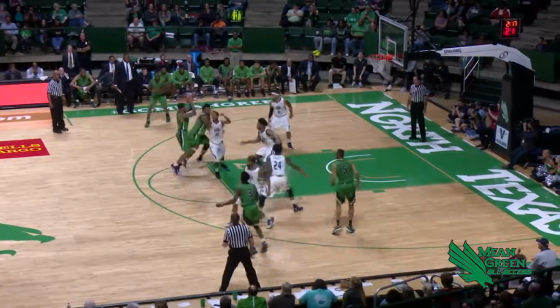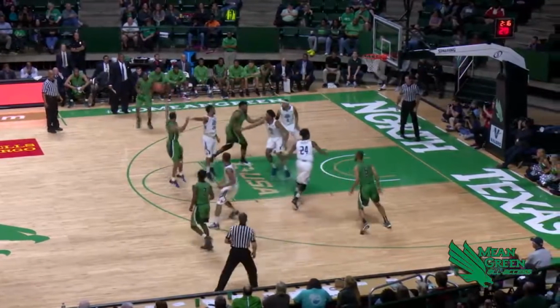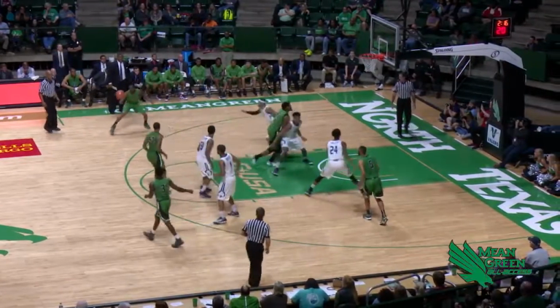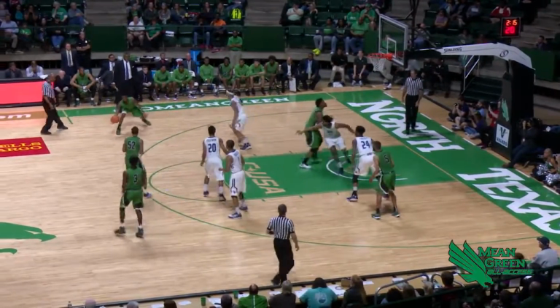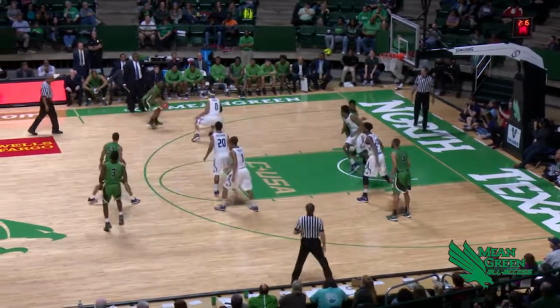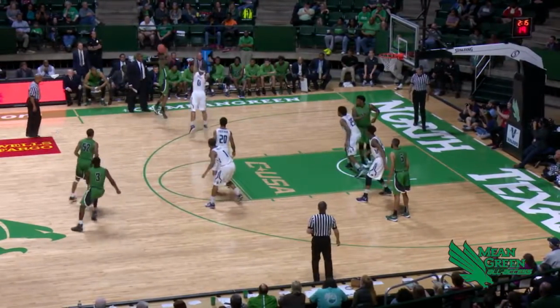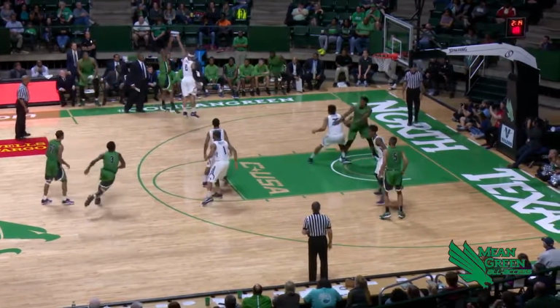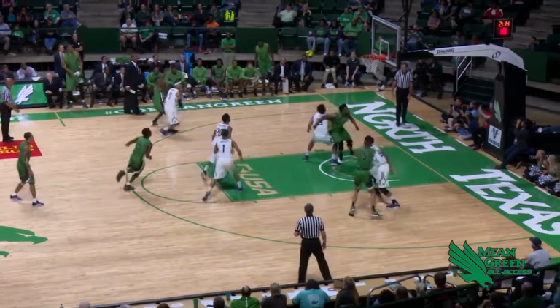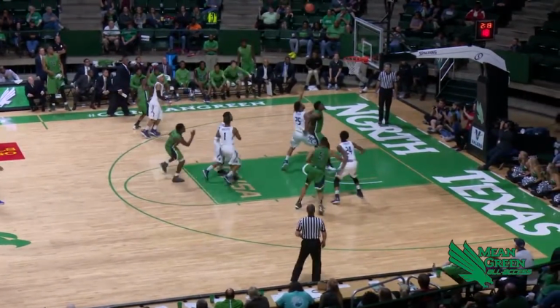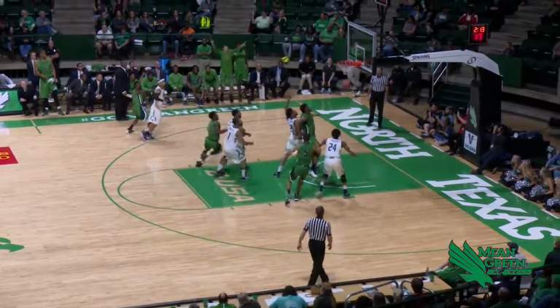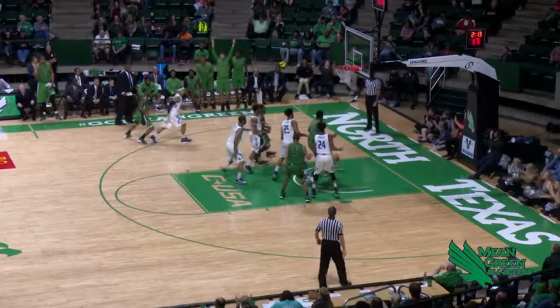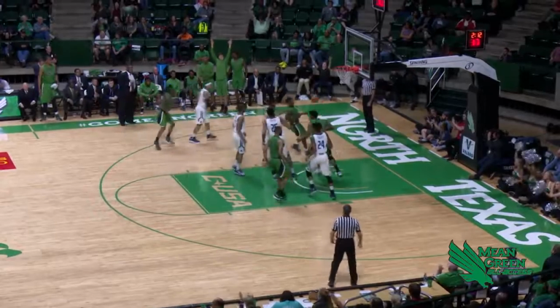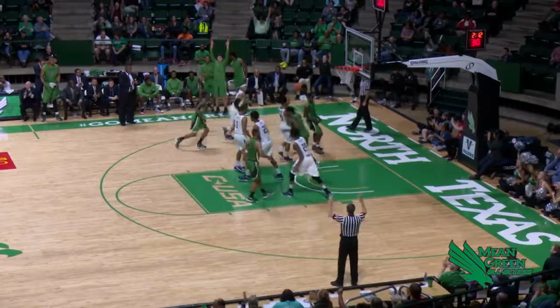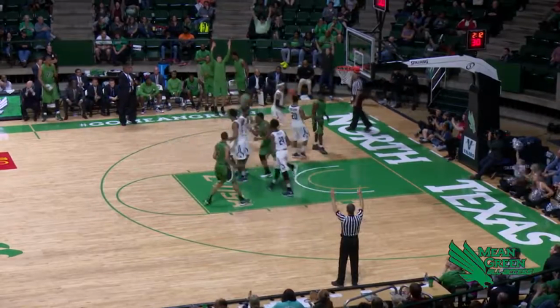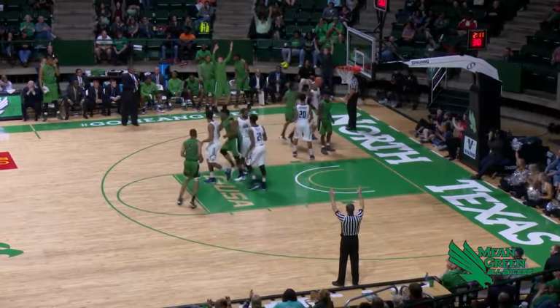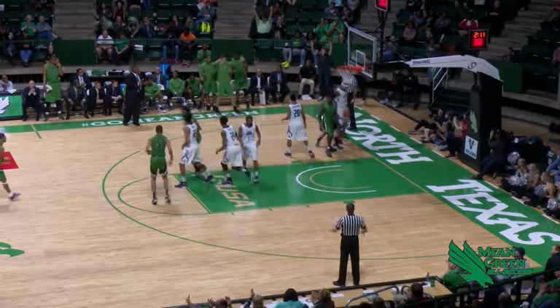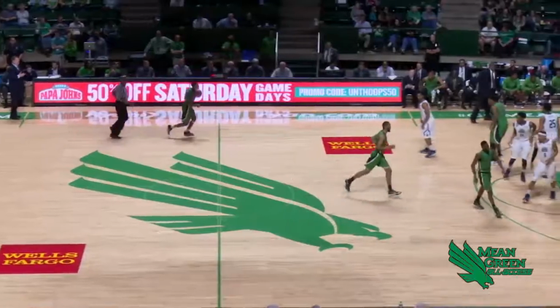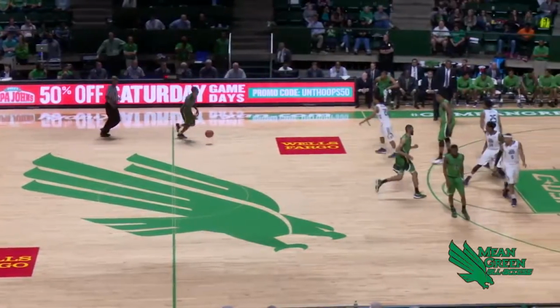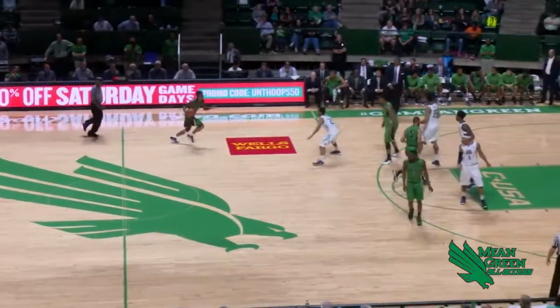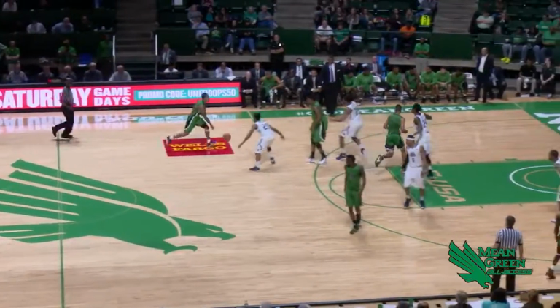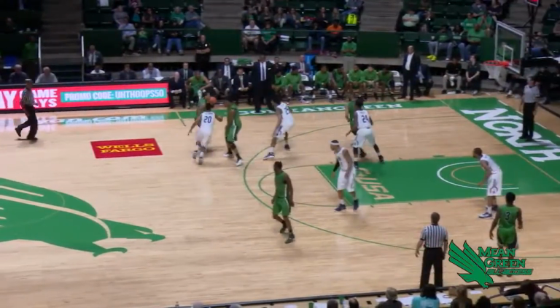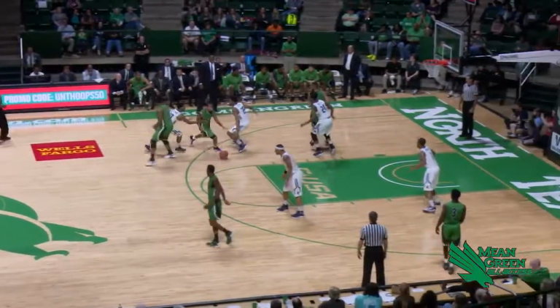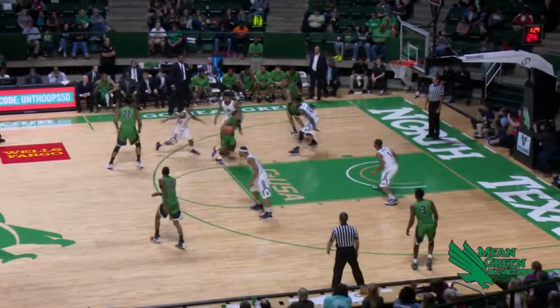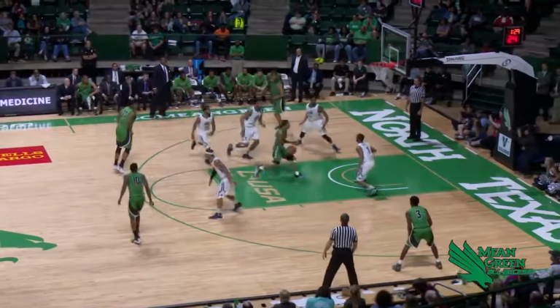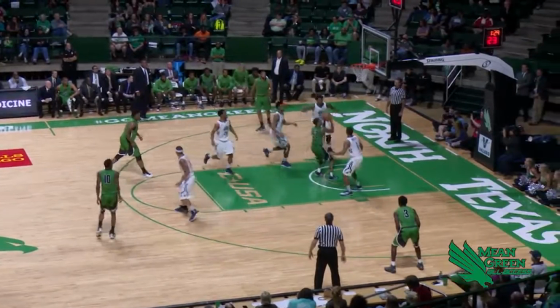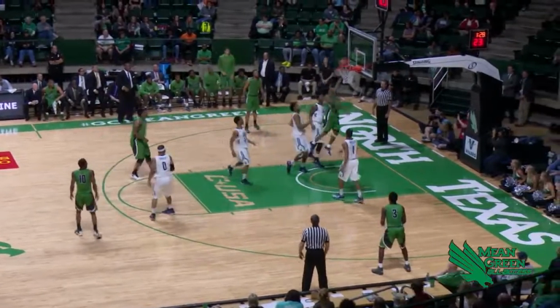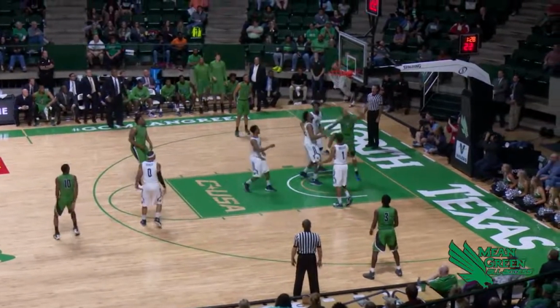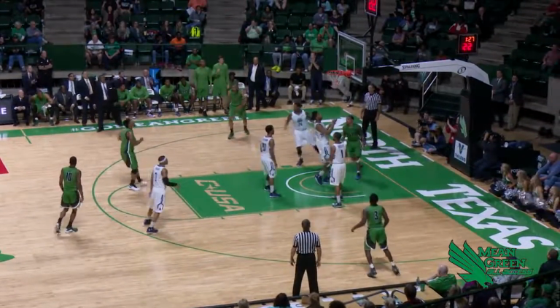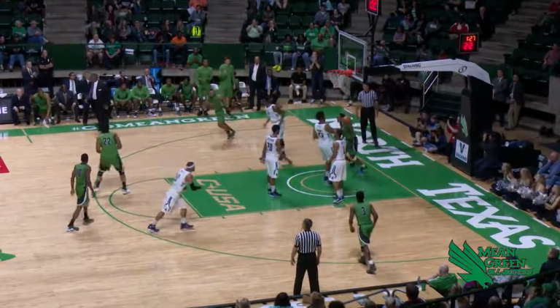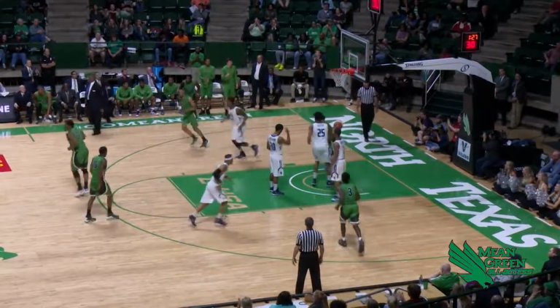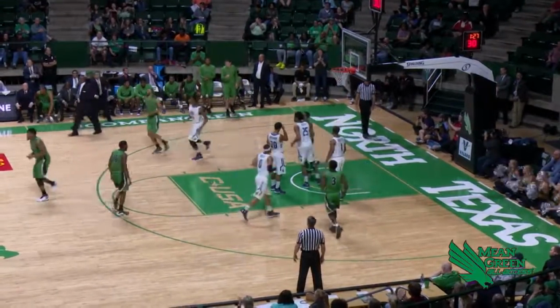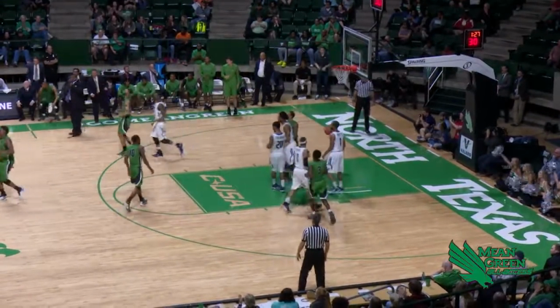Reese steps back and deals it left side for Johnson. He'll fire a three — and get it. Wow. Fuller can't get to him and he's able to can it. Reese starts in, opens up in the lane, and he drives and lays it in.